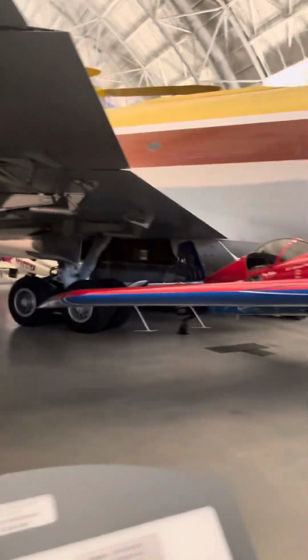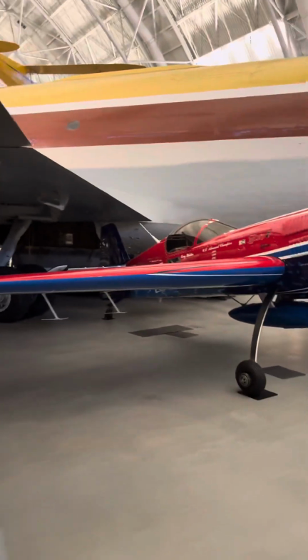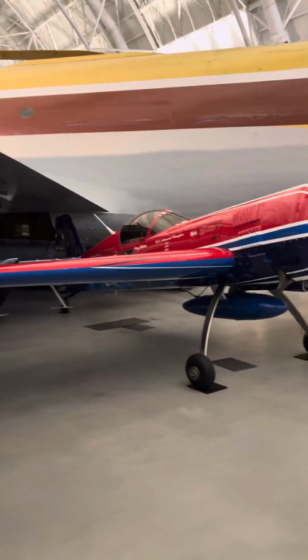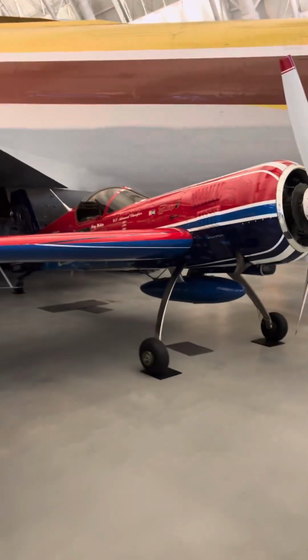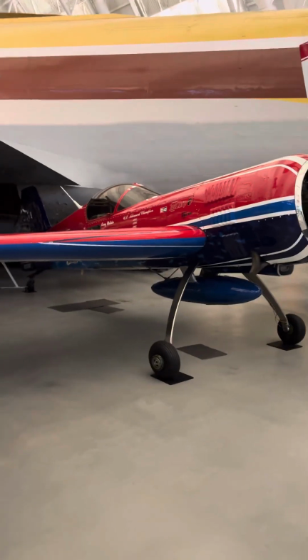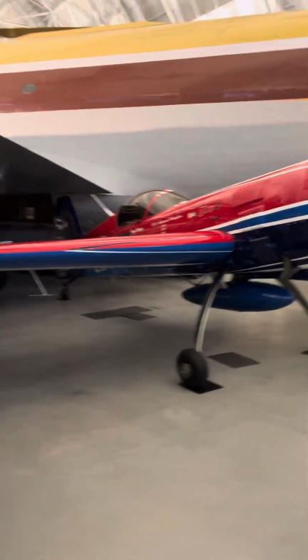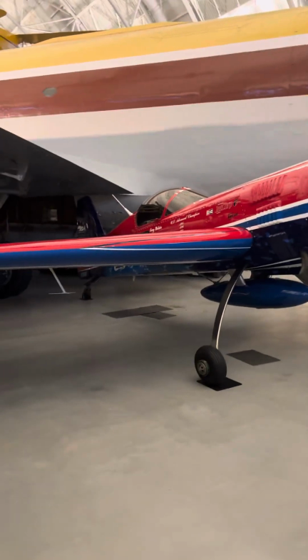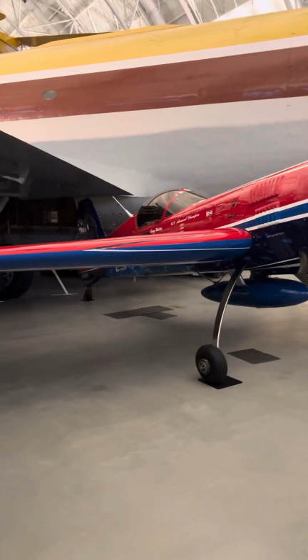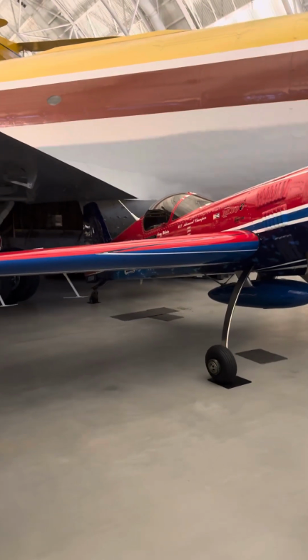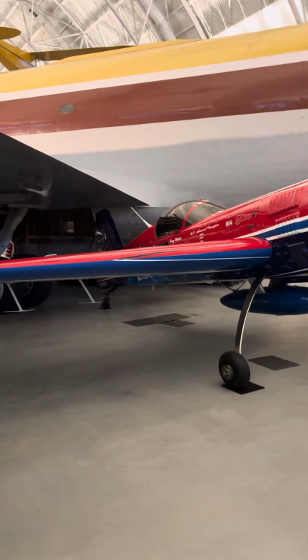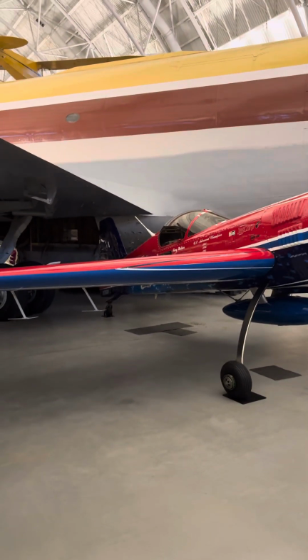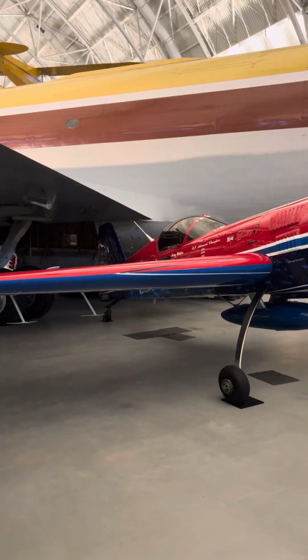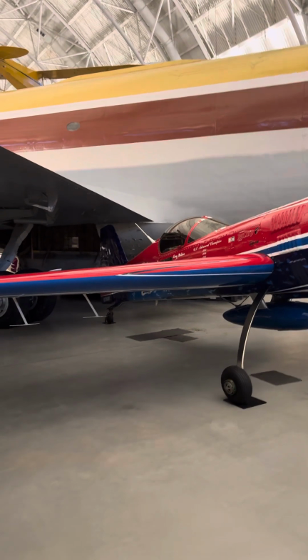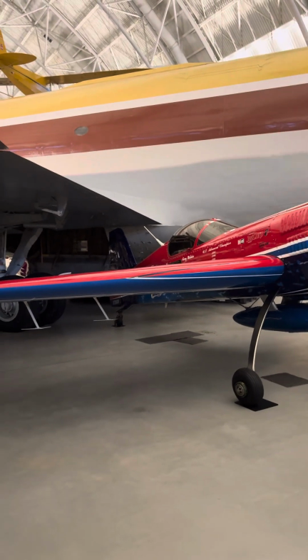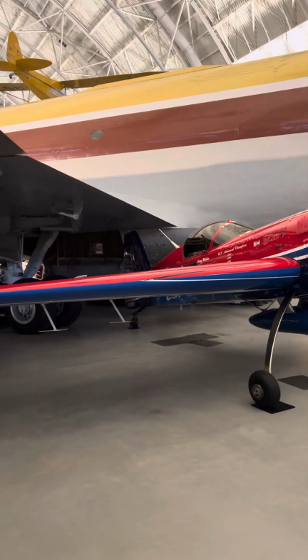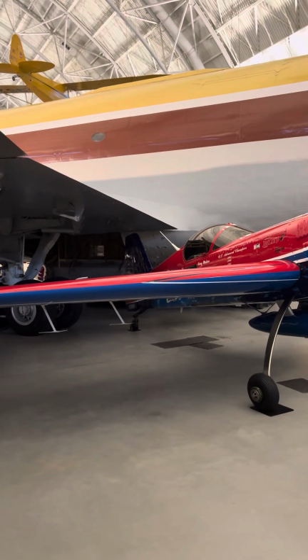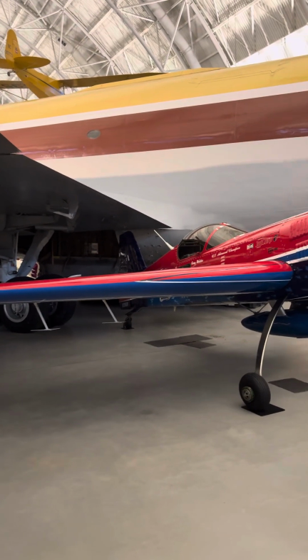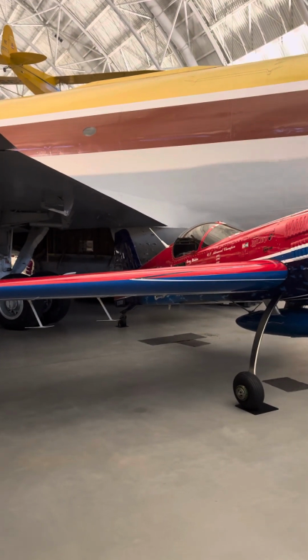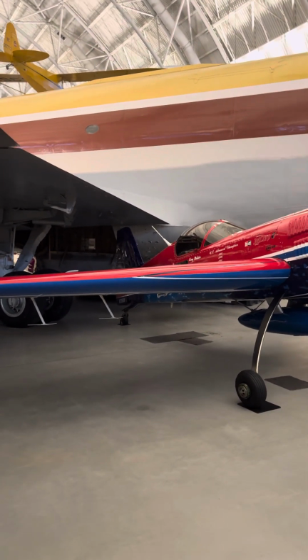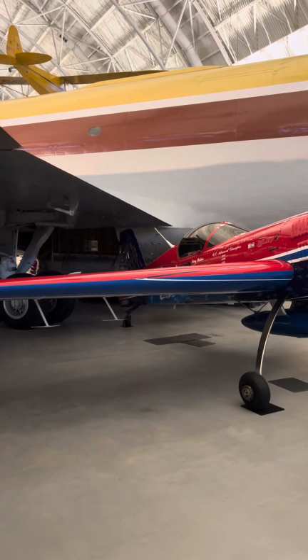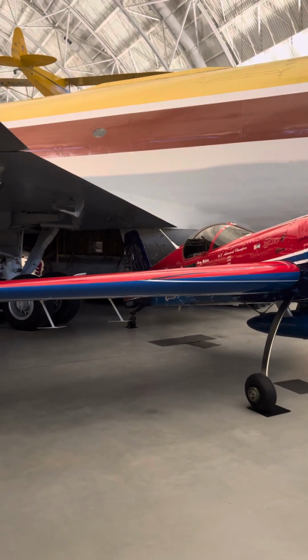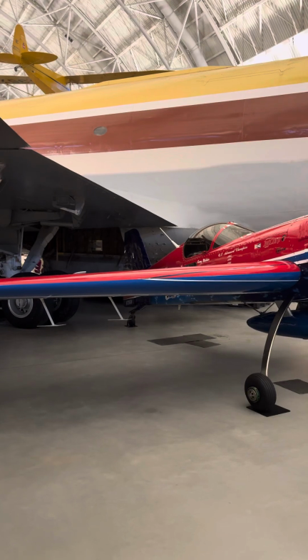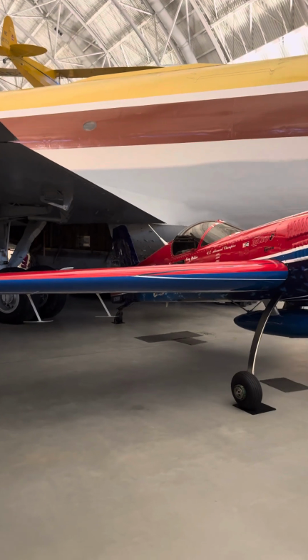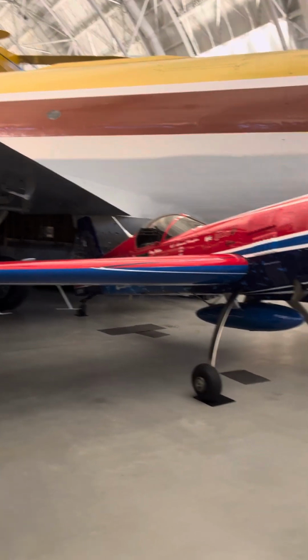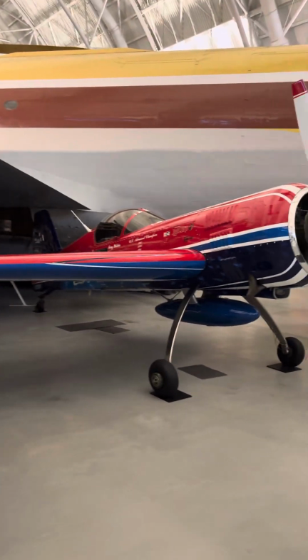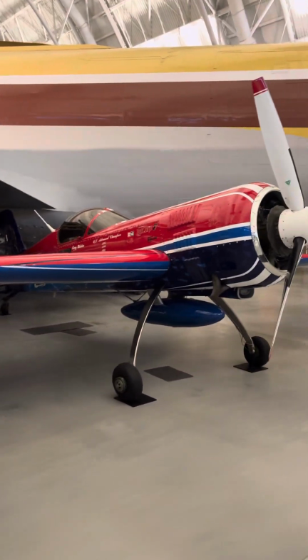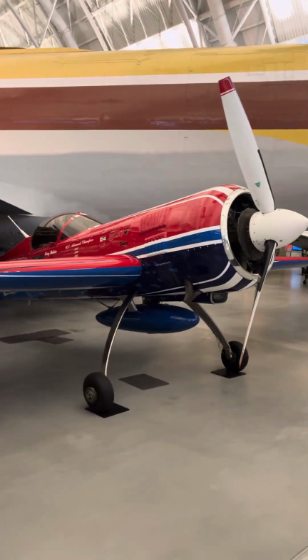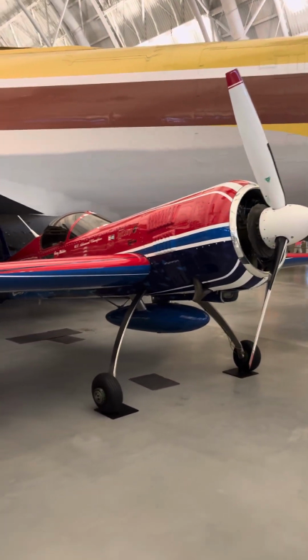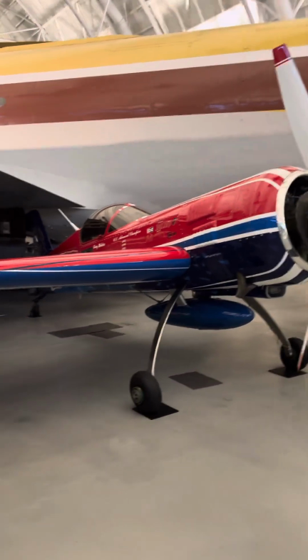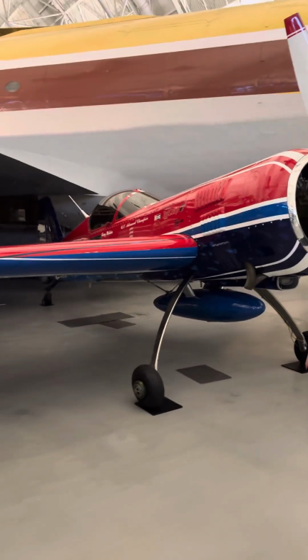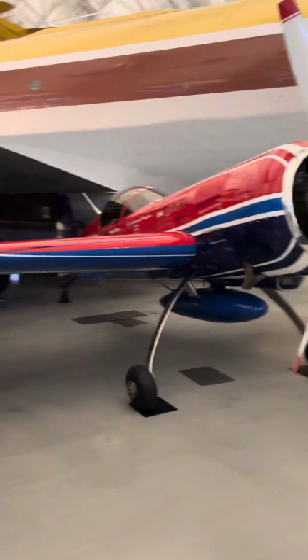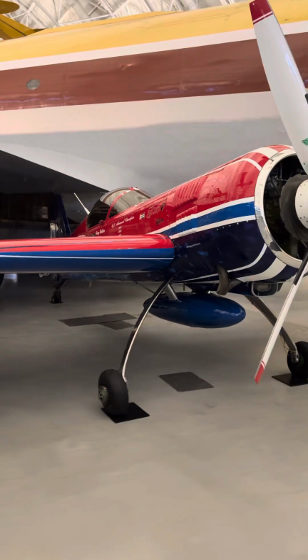Here, you have kind of a misnomer. This is a Sukhoi Su-26M. This was used by several acrobatic teams in the United States. It is ironic that they're using a Russian aircraft, but it's very cool.